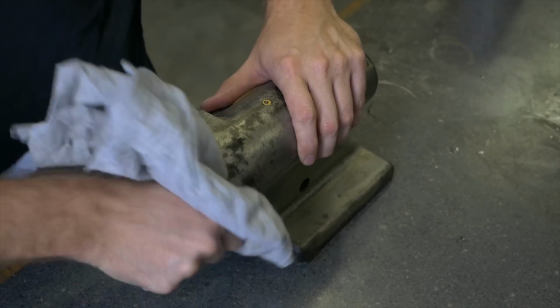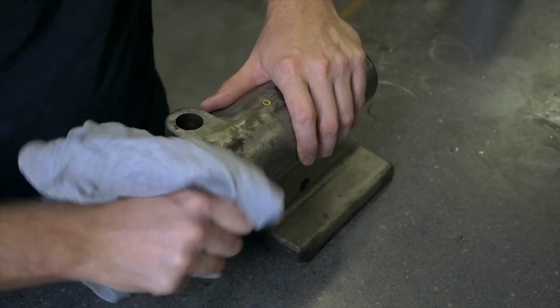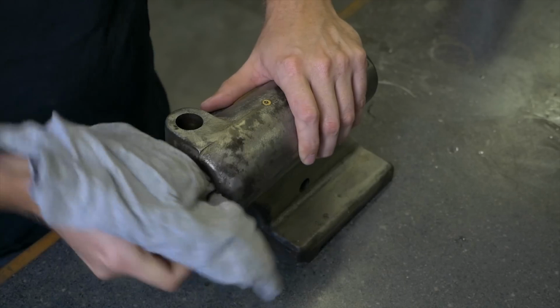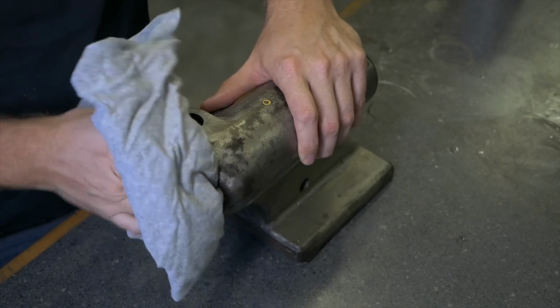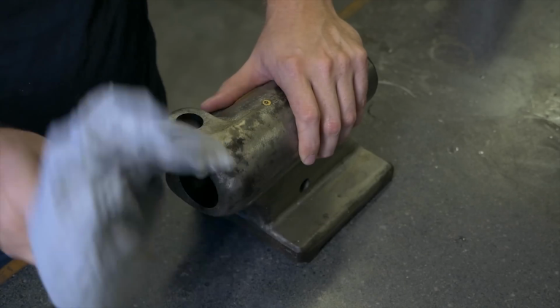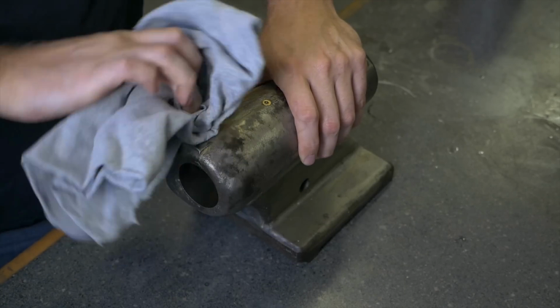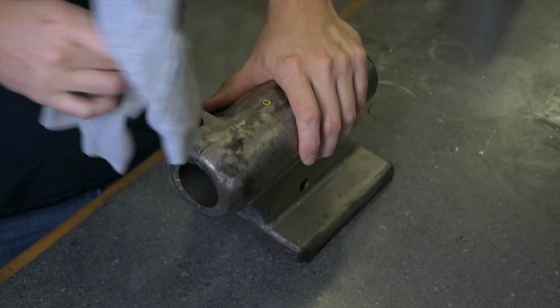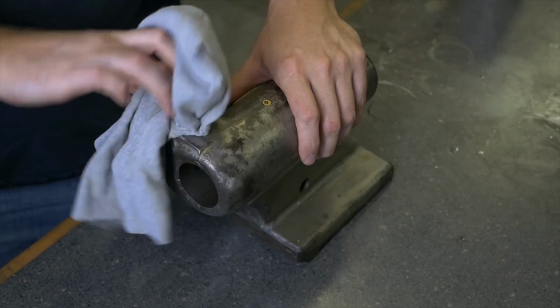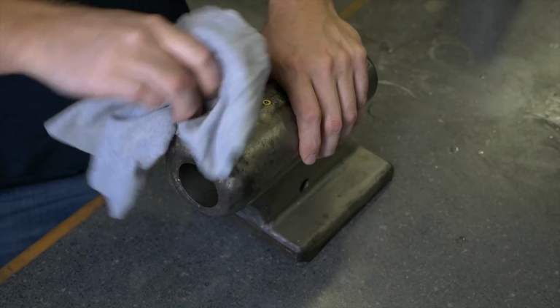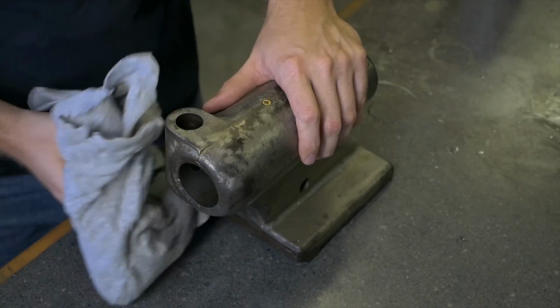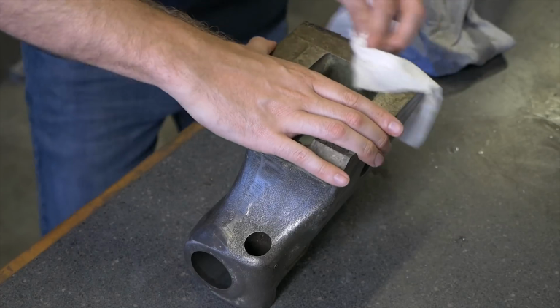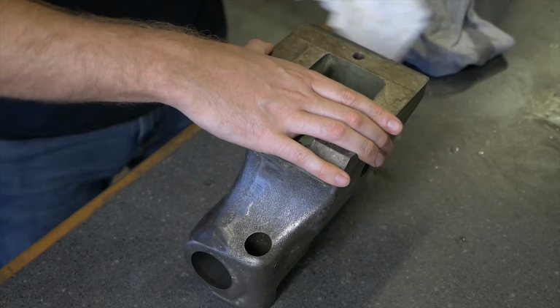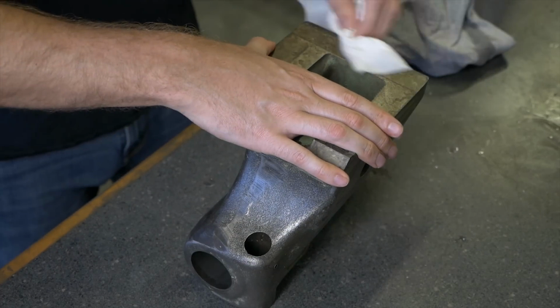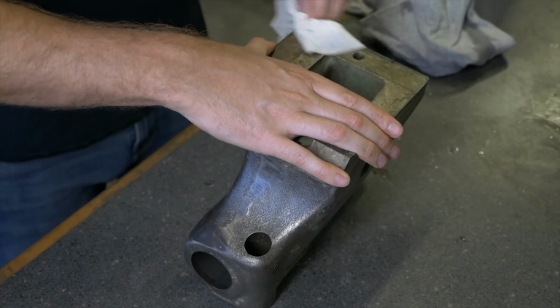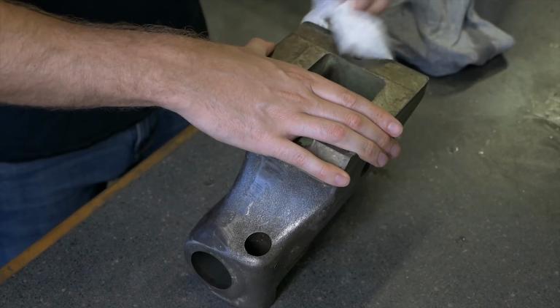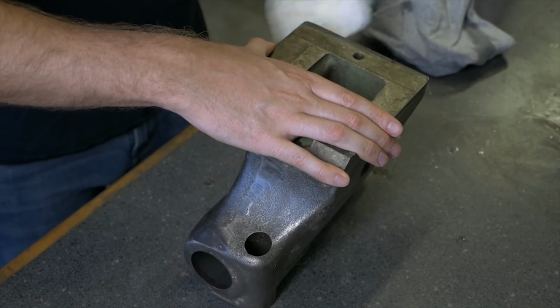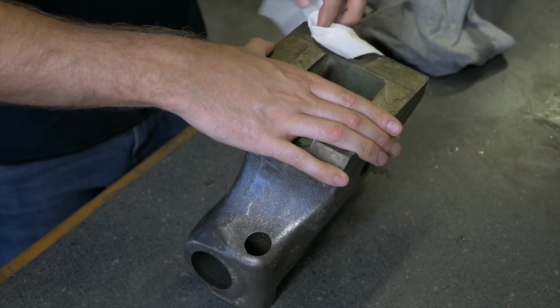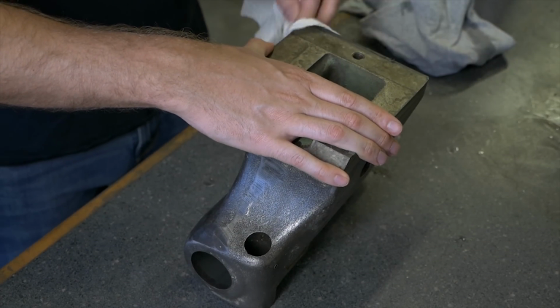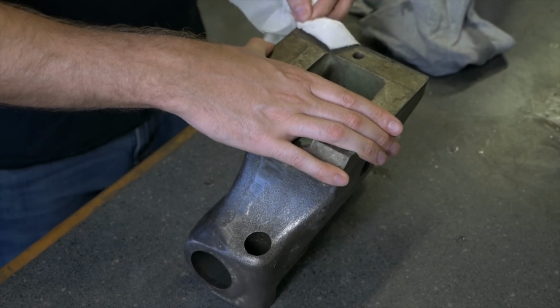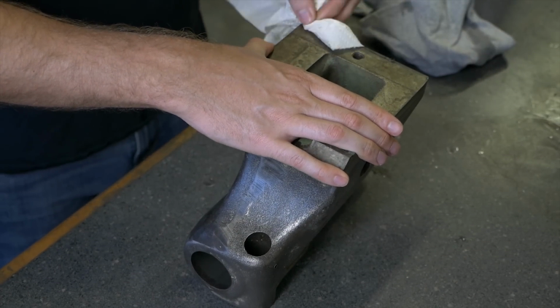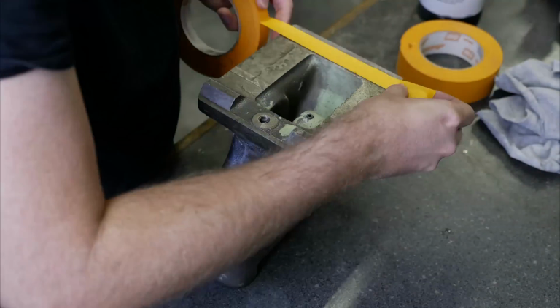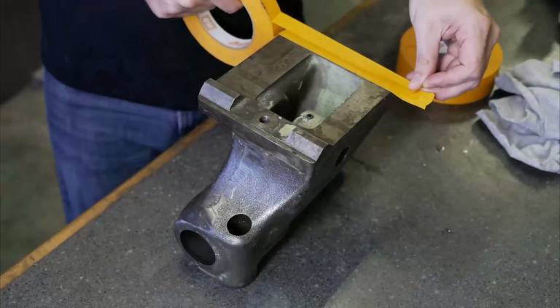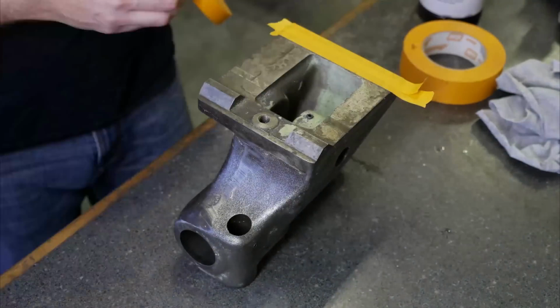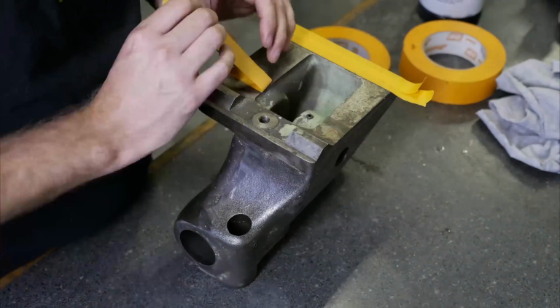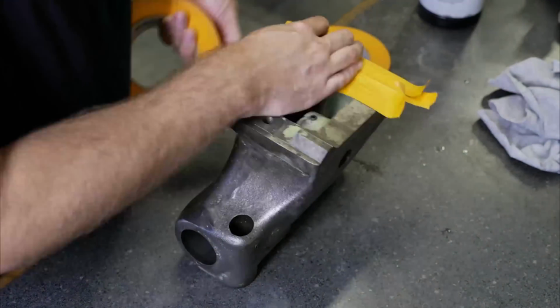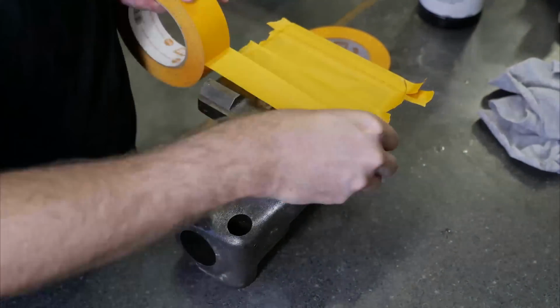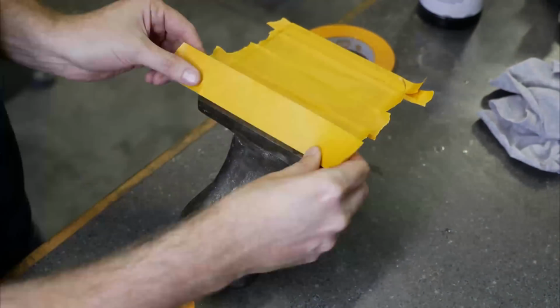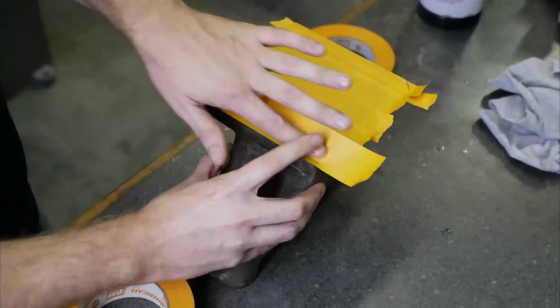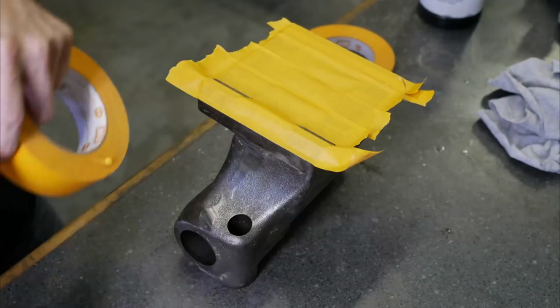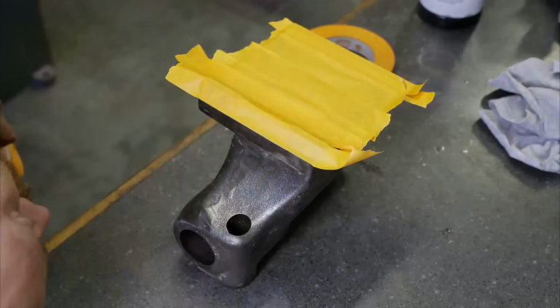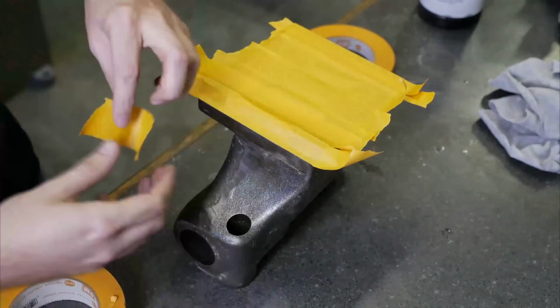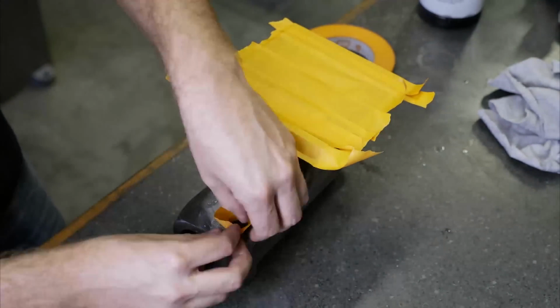I keep finding parts that still have a little bit of grease and dirt in them. Grease and oil is the enemy of paint, so everything's got to be wiped down nice and clean.